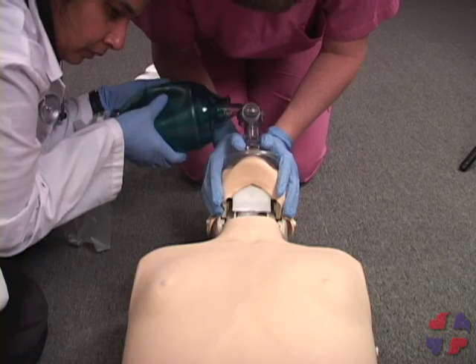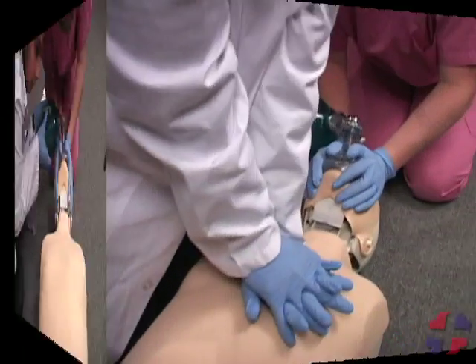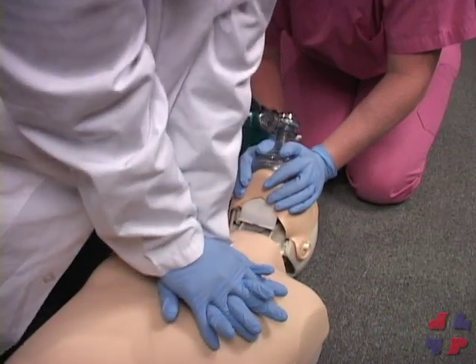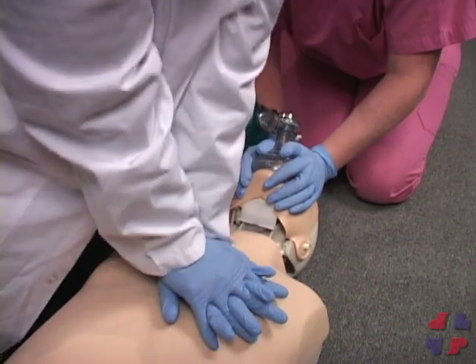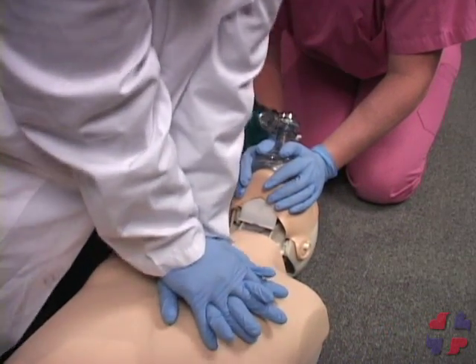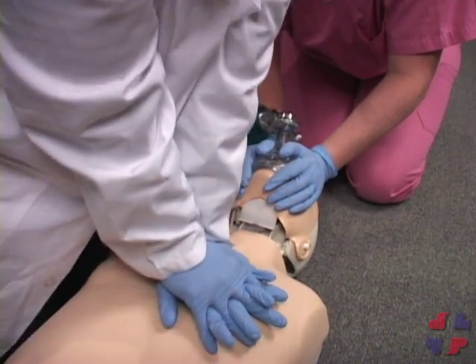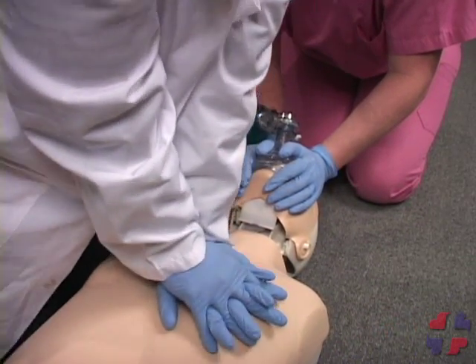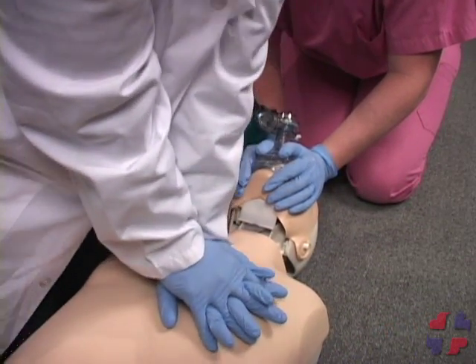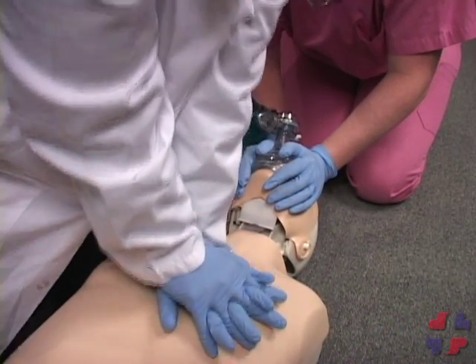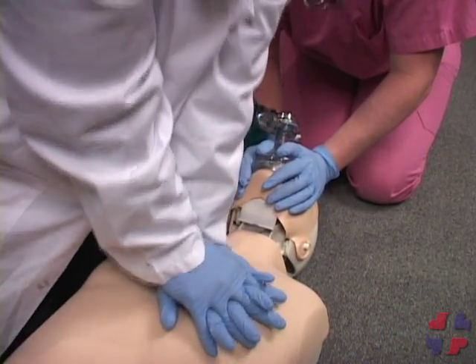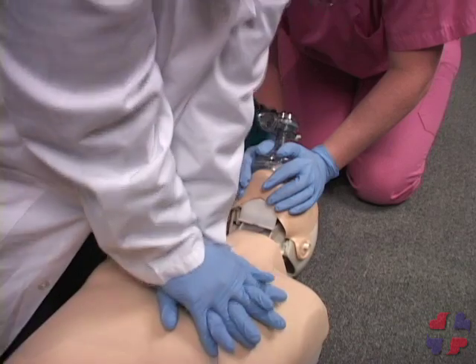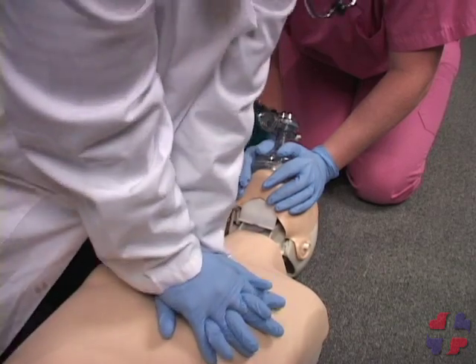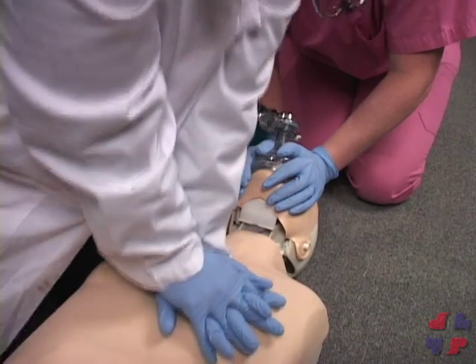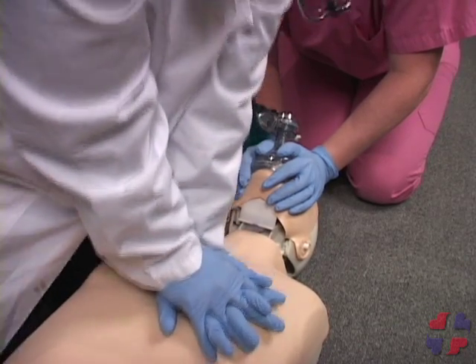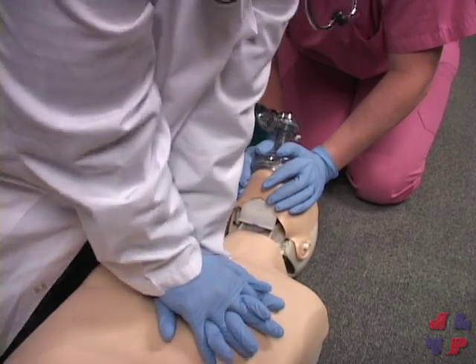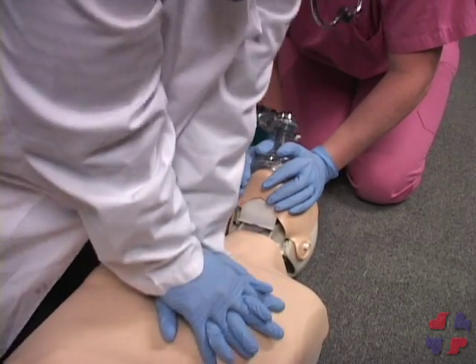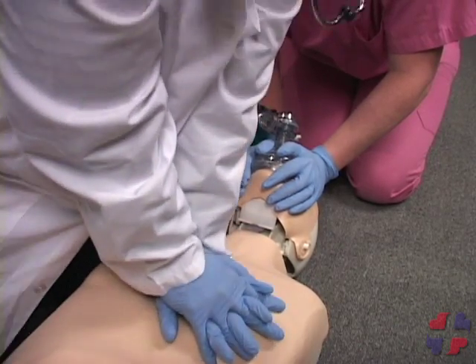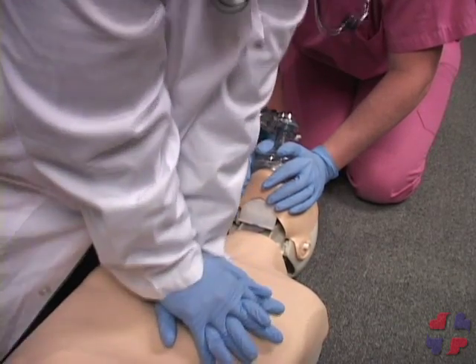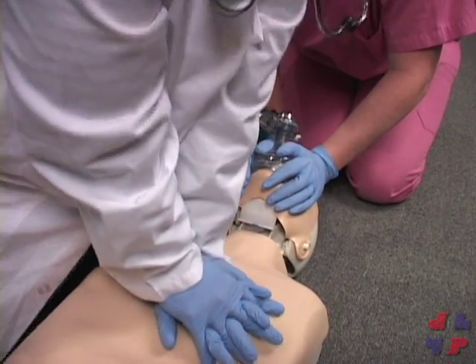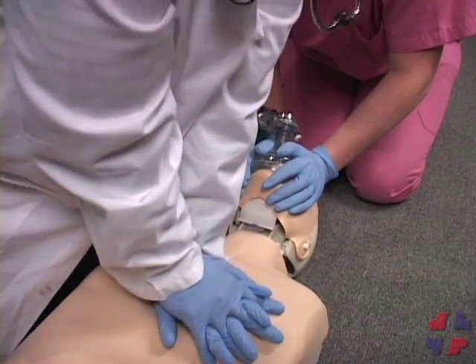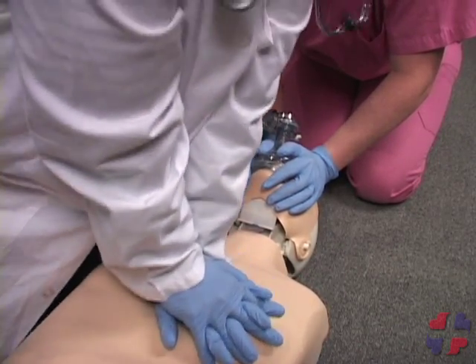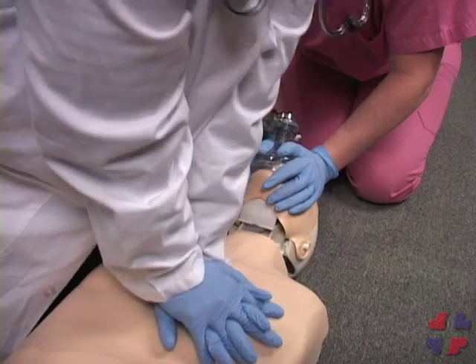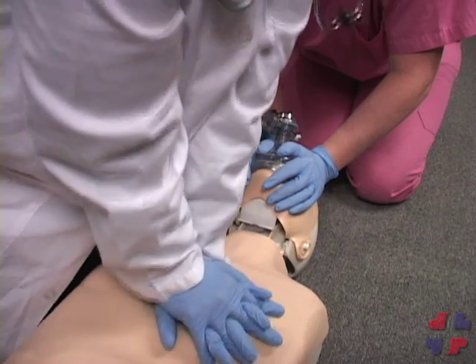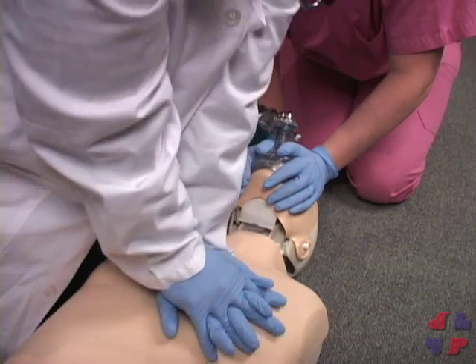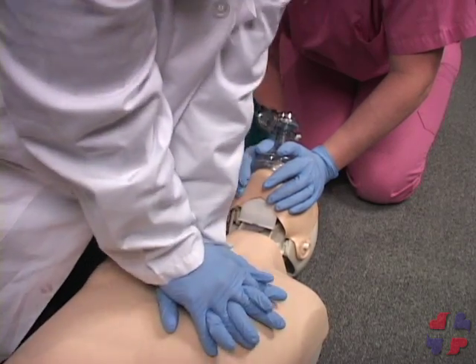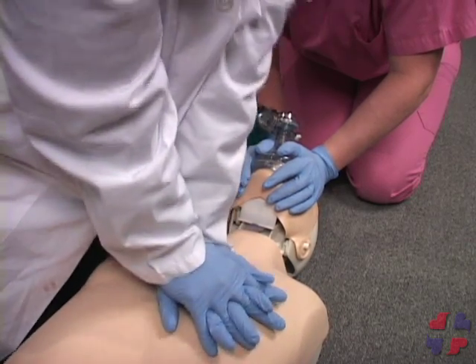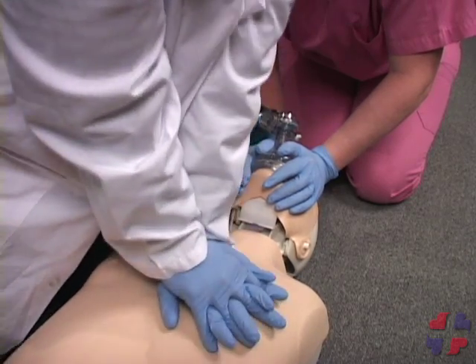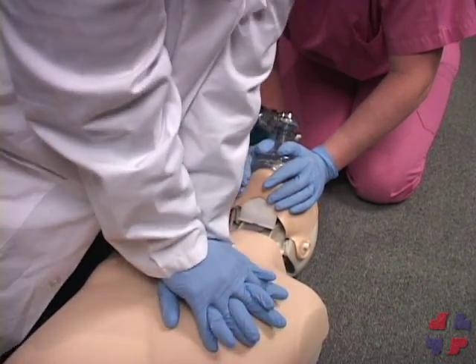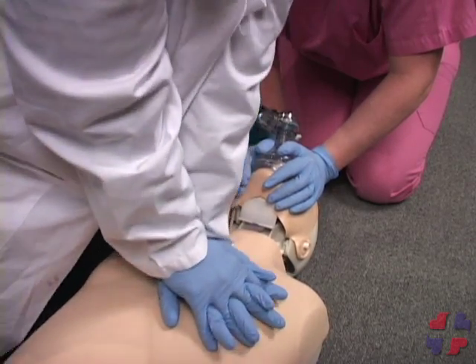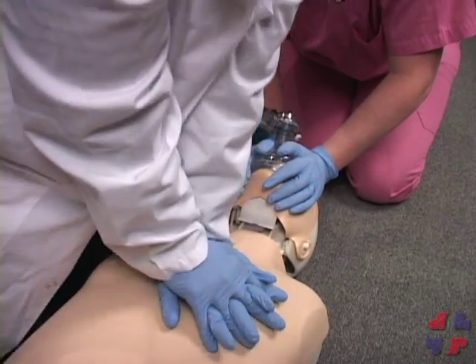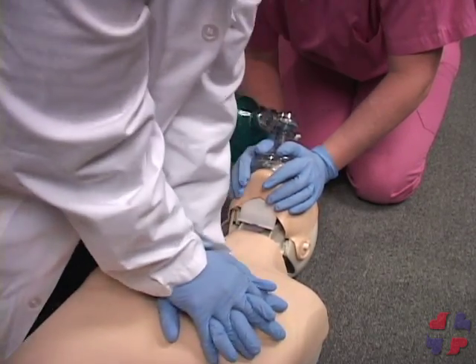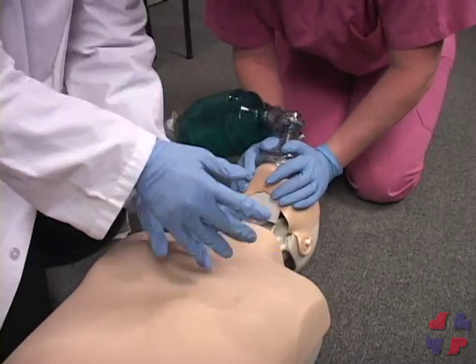It is also recommended that the BVM be better utilized if there are two rescuers performing CPR. That way, the second rescuer can concentrate on maintaining a good head position and a proper seal.